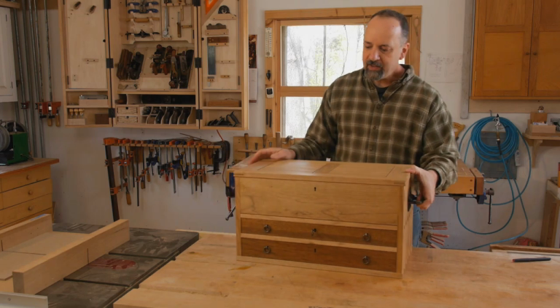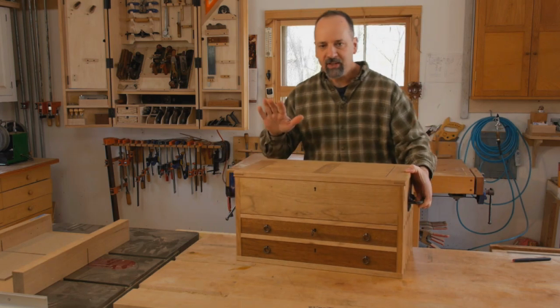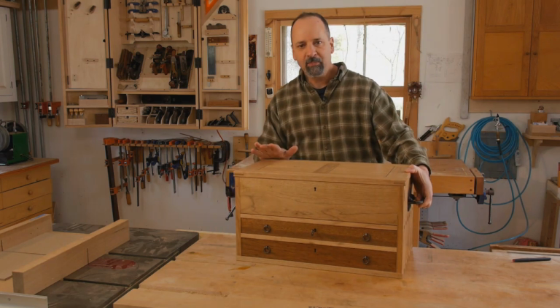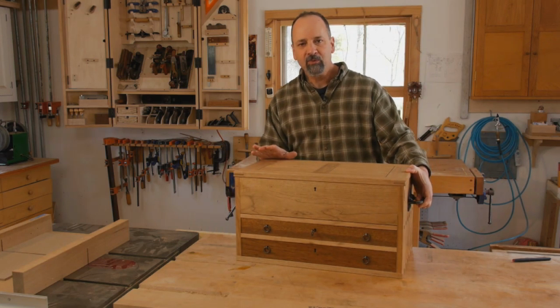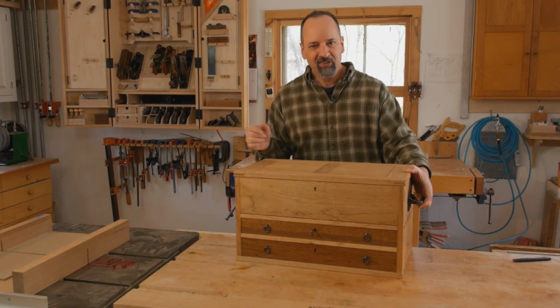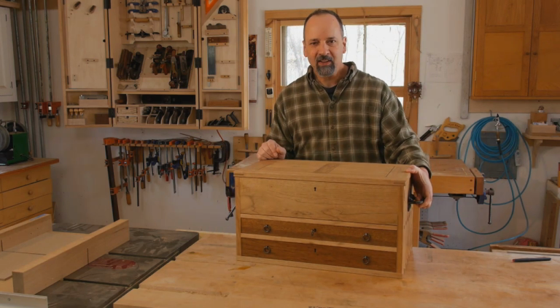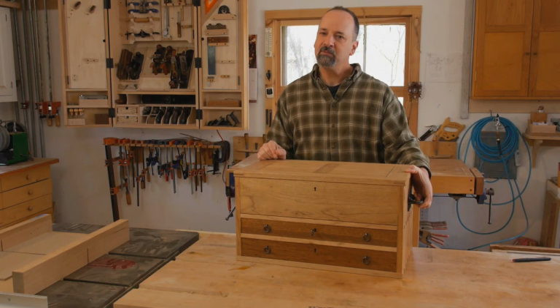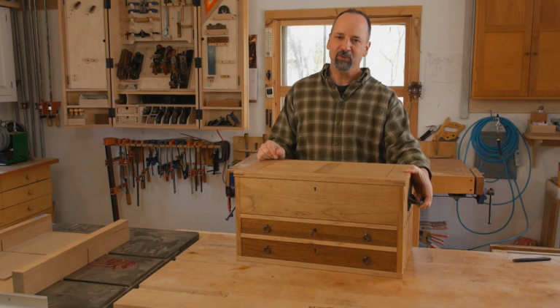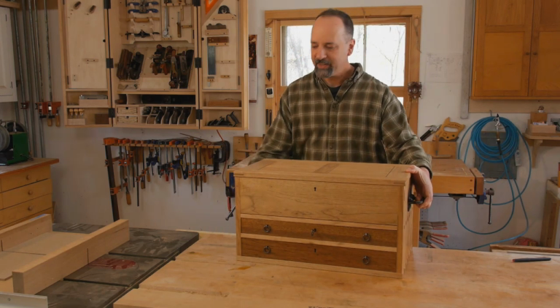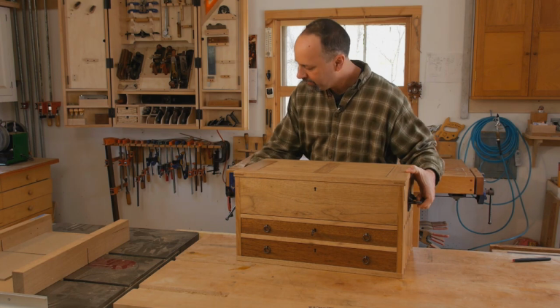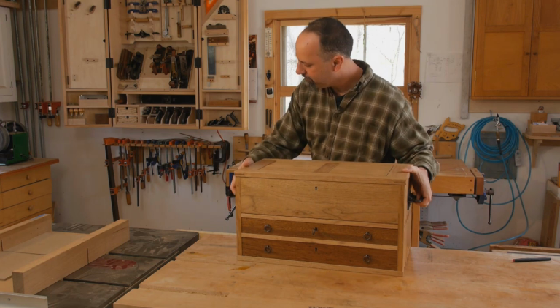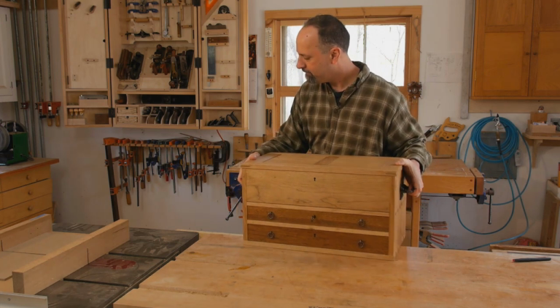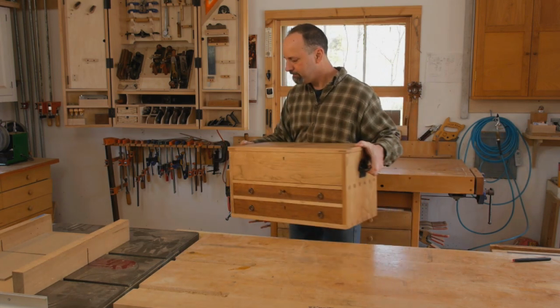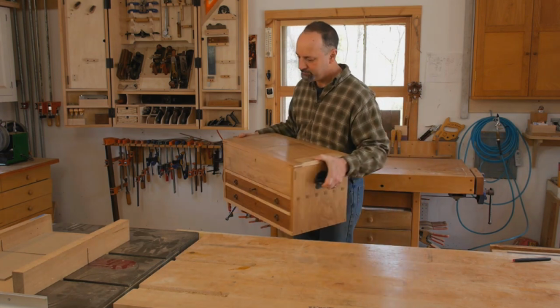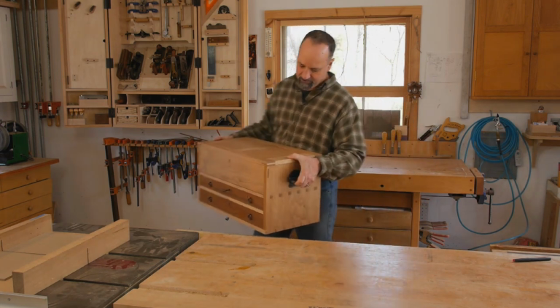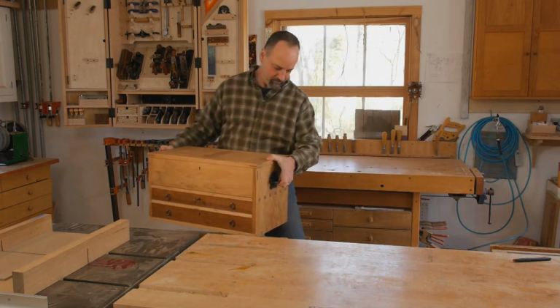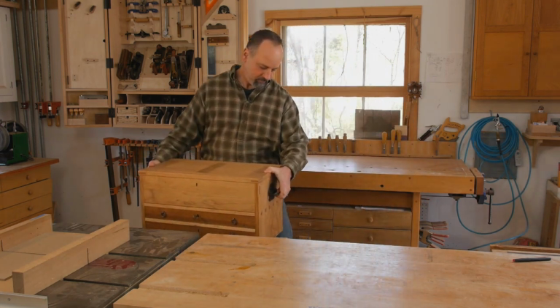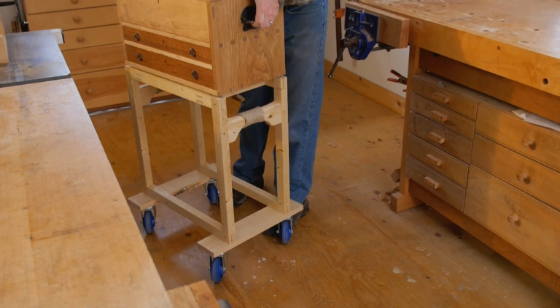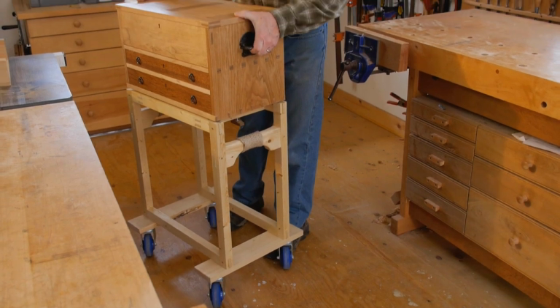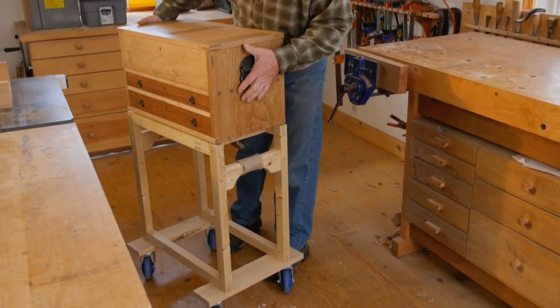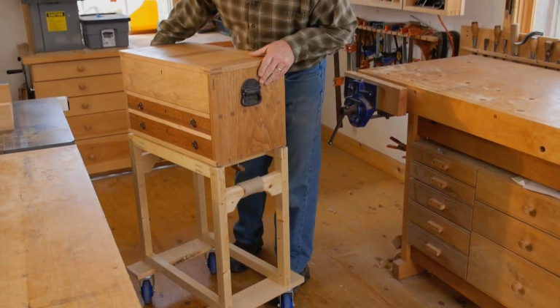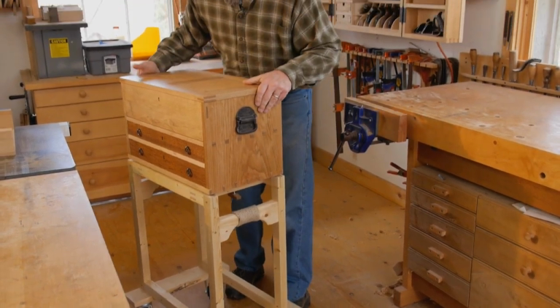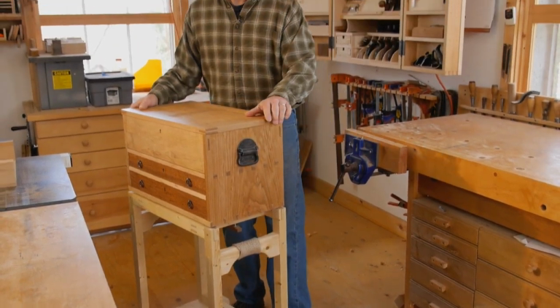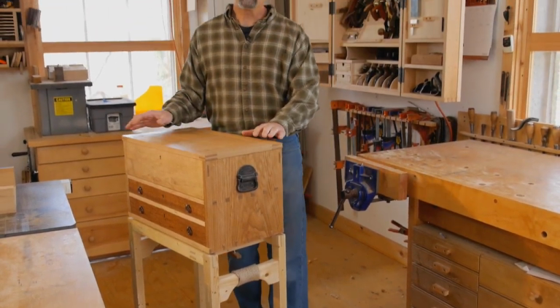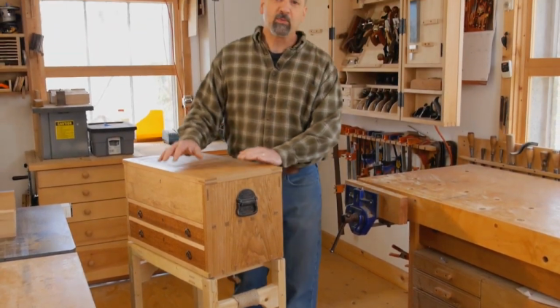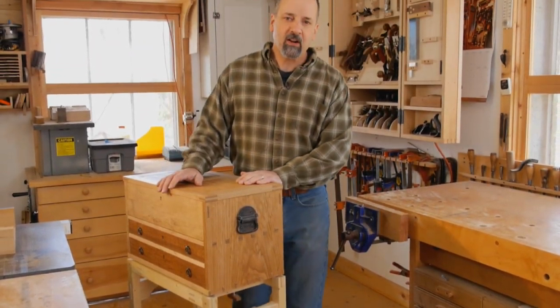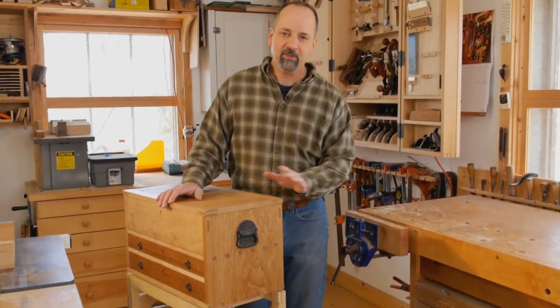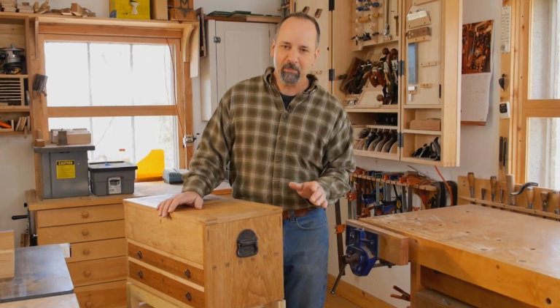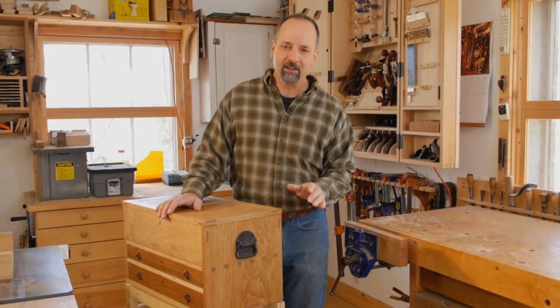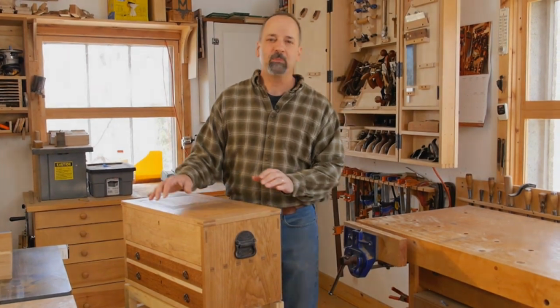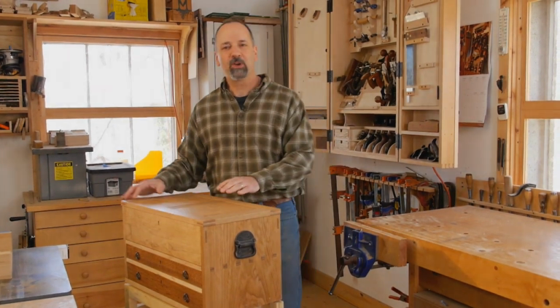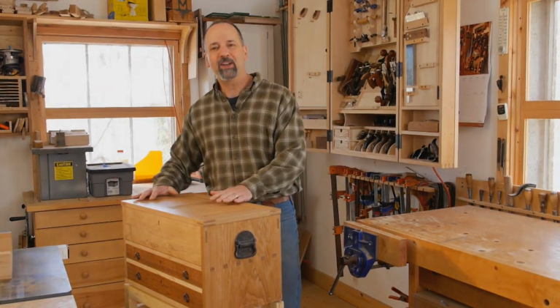Now, at 60 pounds, it's easy enough to lift — not too fun to carry. So I built a simple rolling cart that saves my back and lets me hit the road in style.